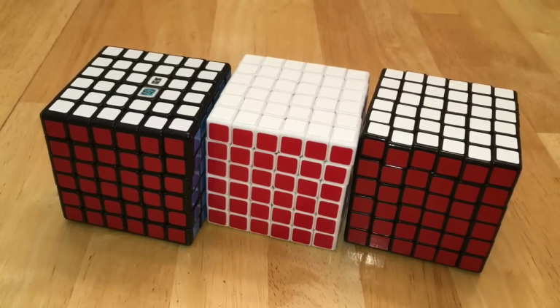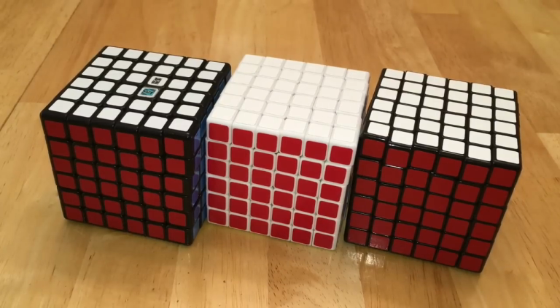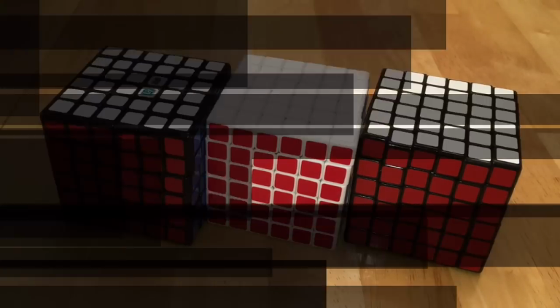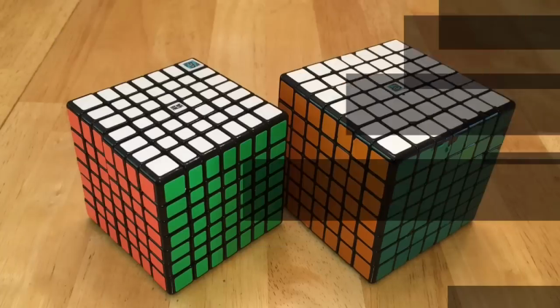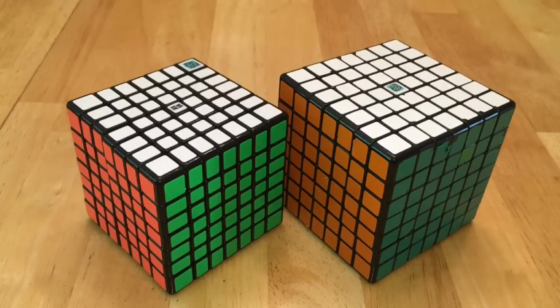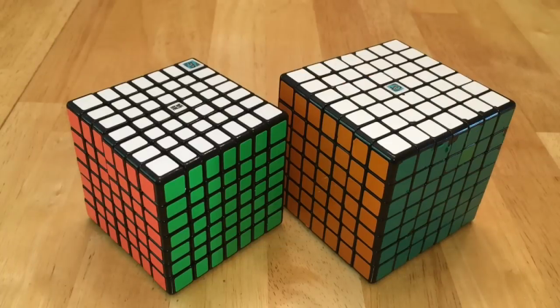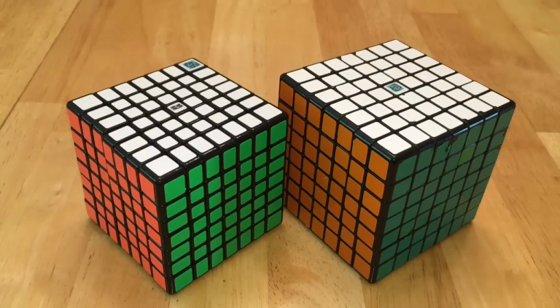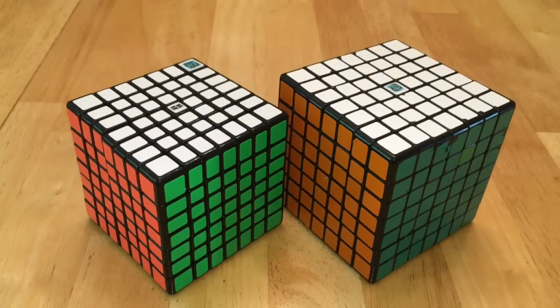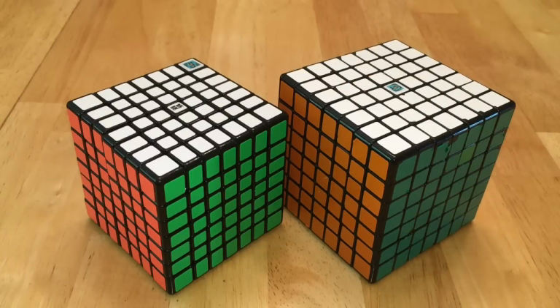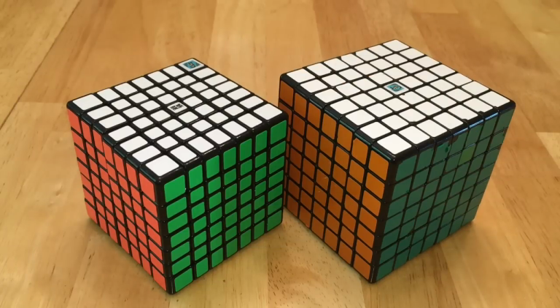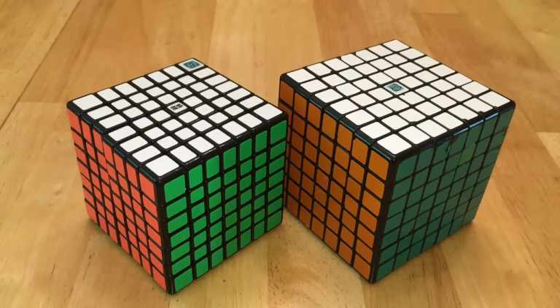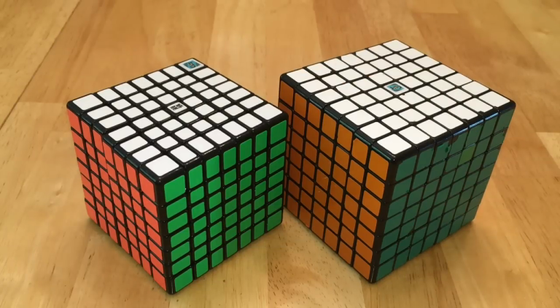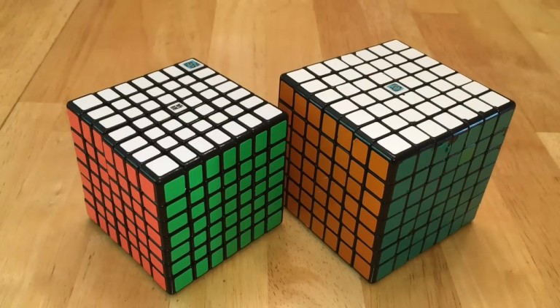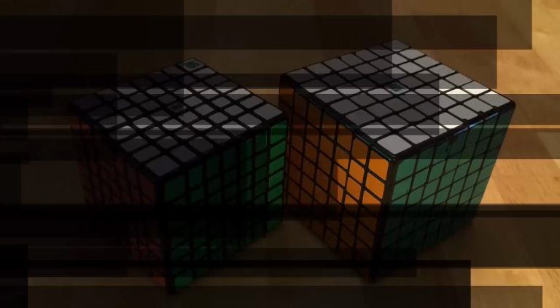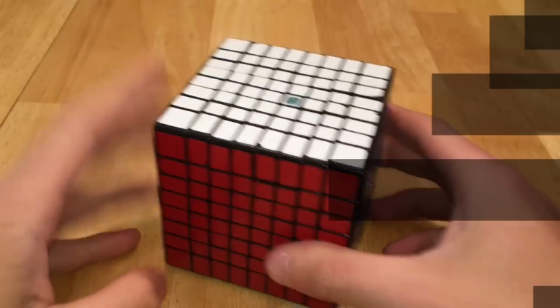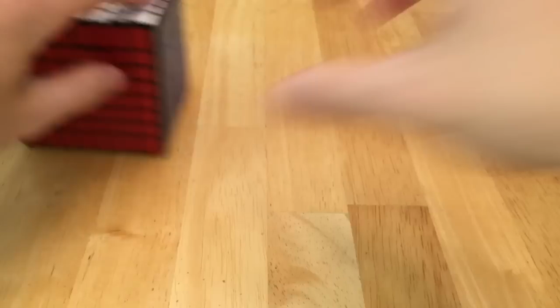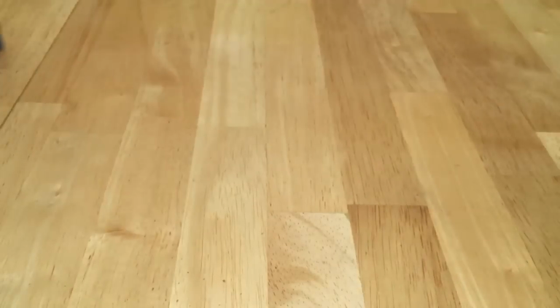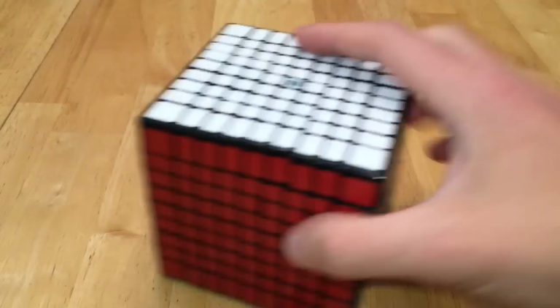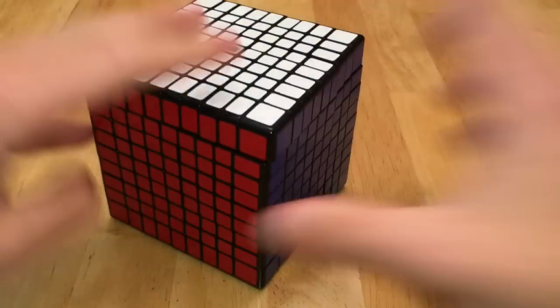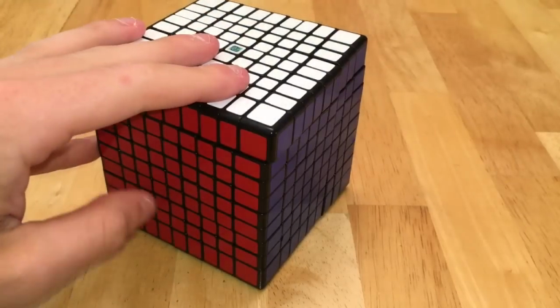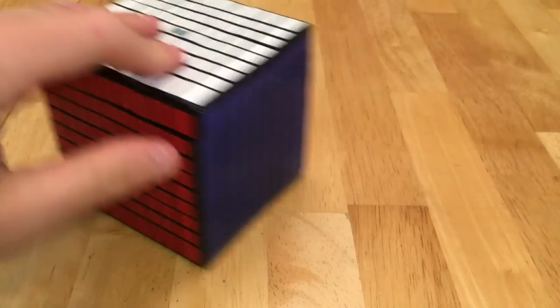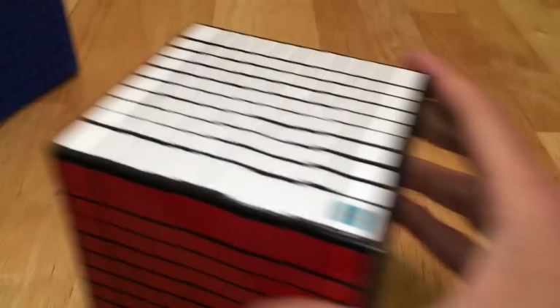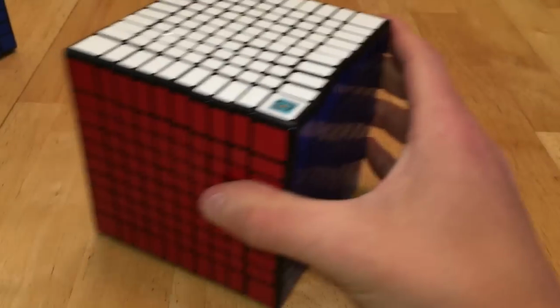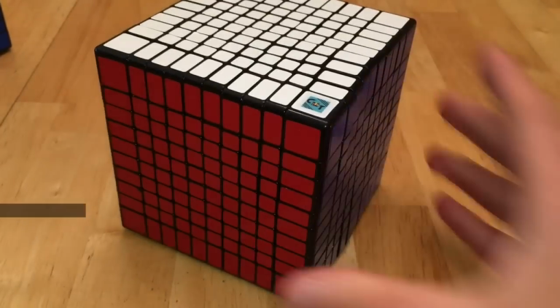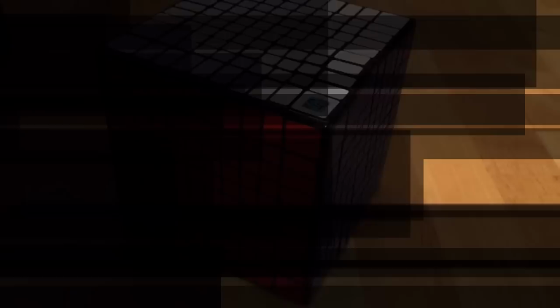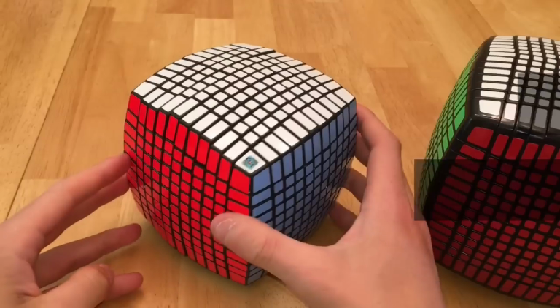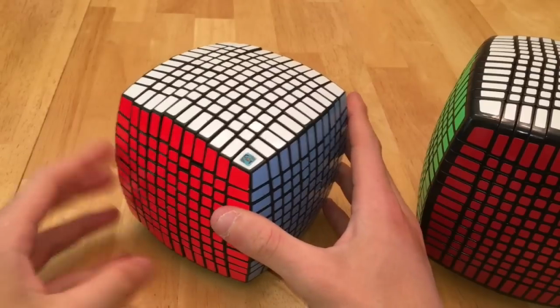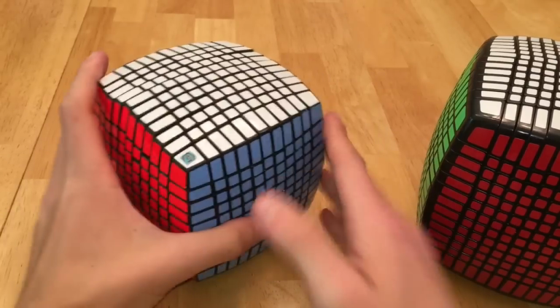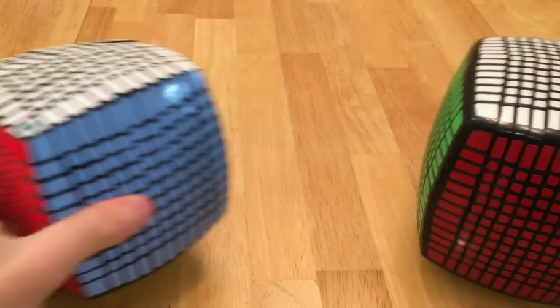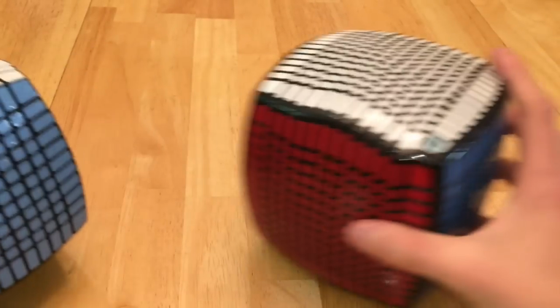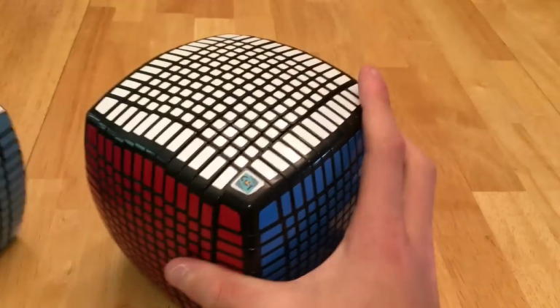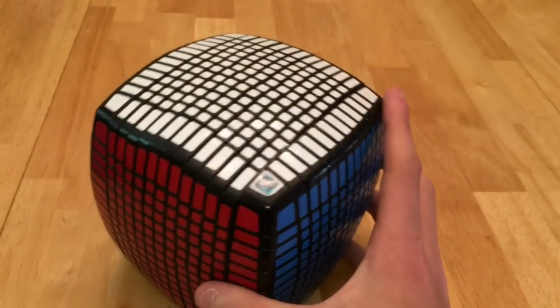For 7x7s, I have a Moyu Alpha GT and a regular sized Changsha 7x7. I have a Changsha 8x8, 9x9, and 10x10, and I have a Yuksun 11x11 and a Moyu 13x13.